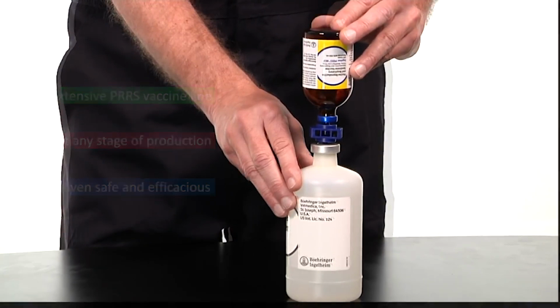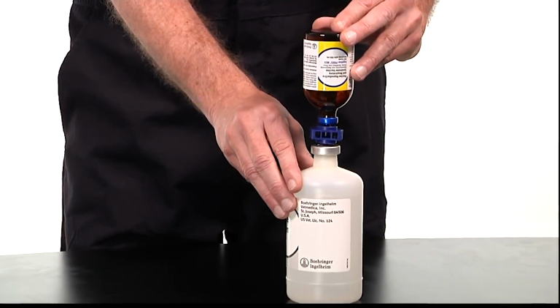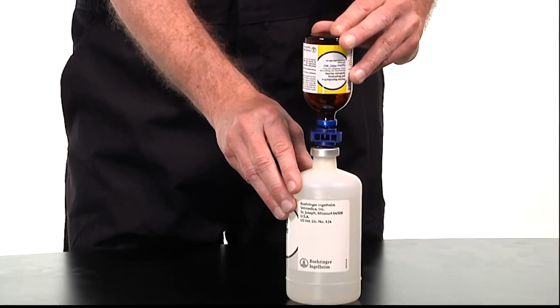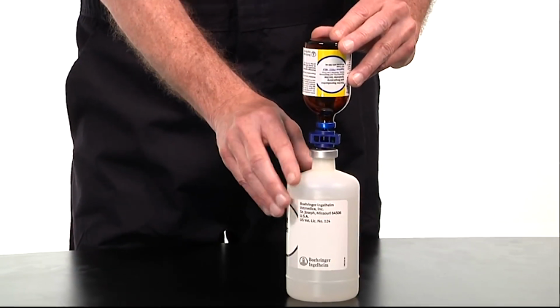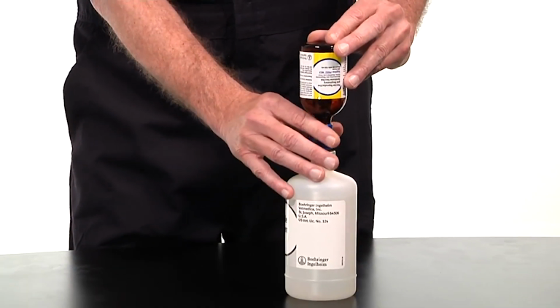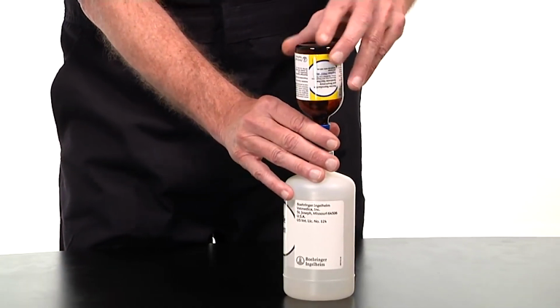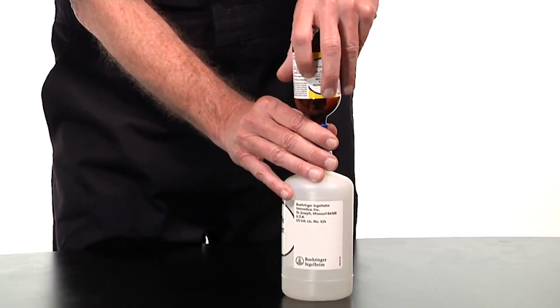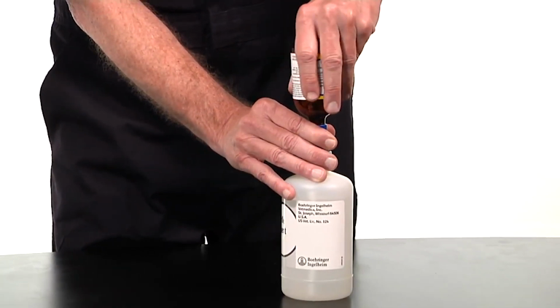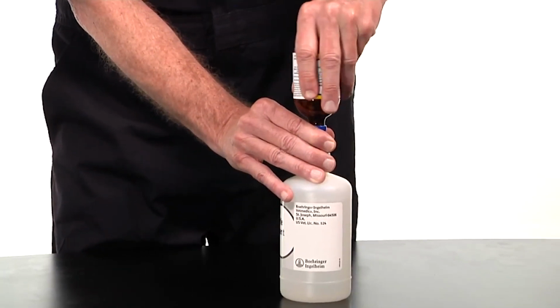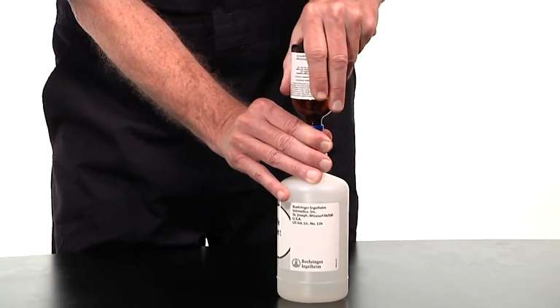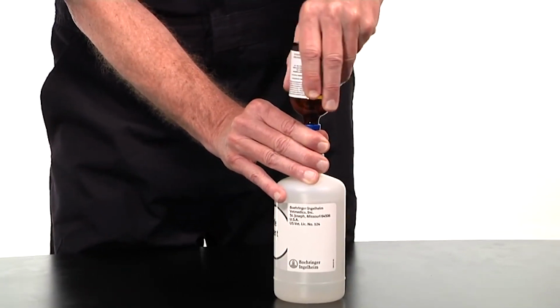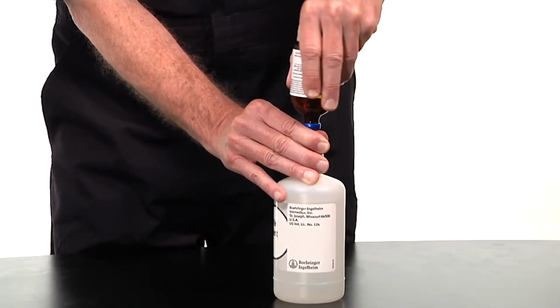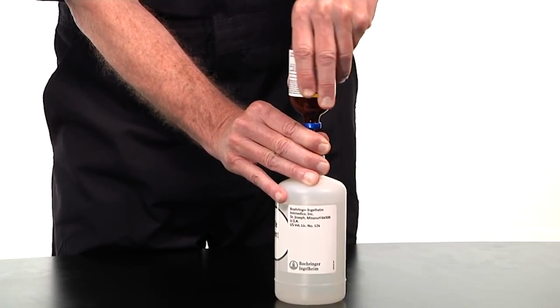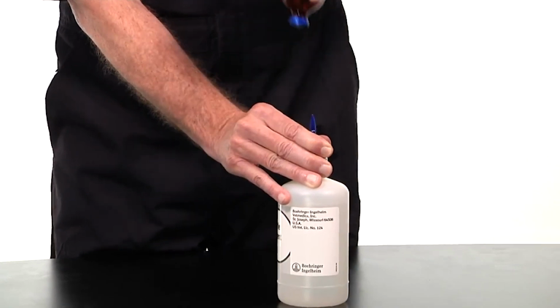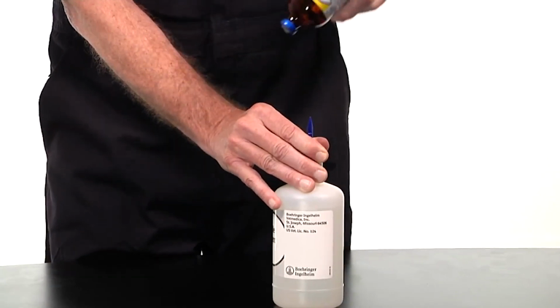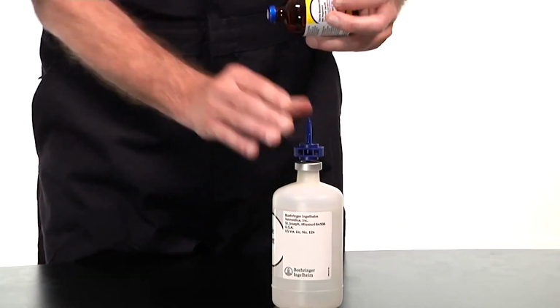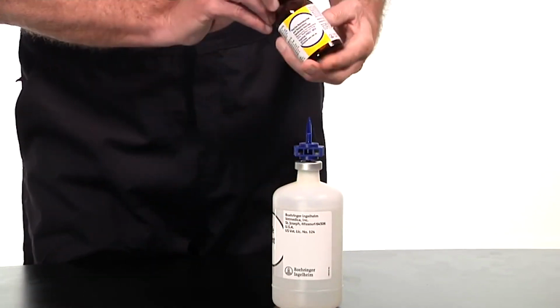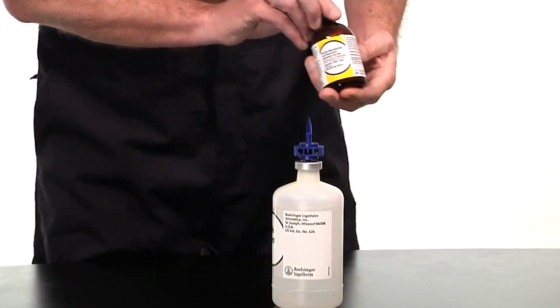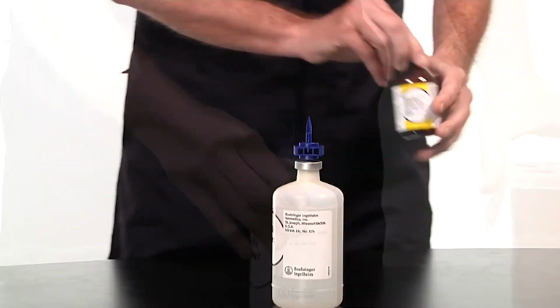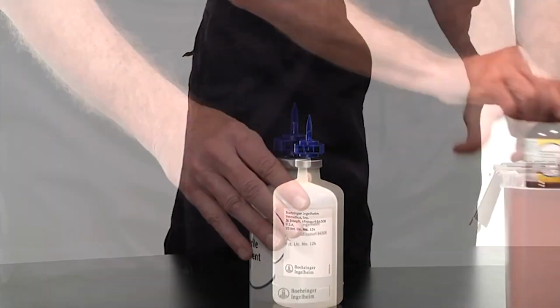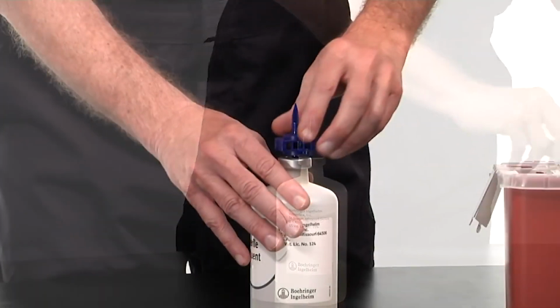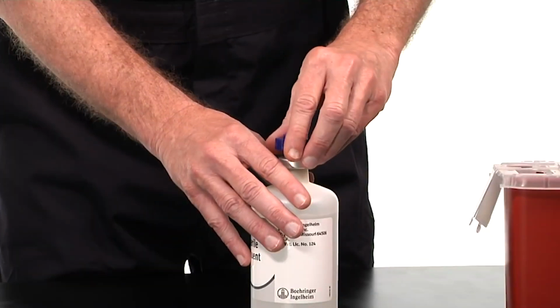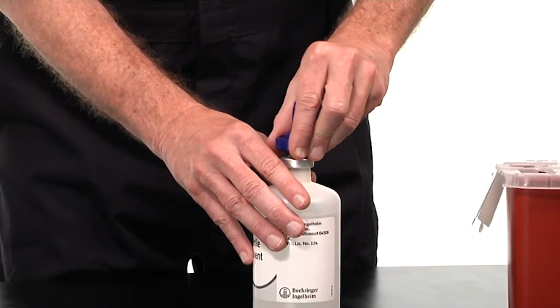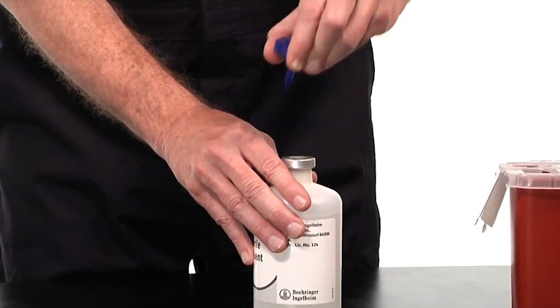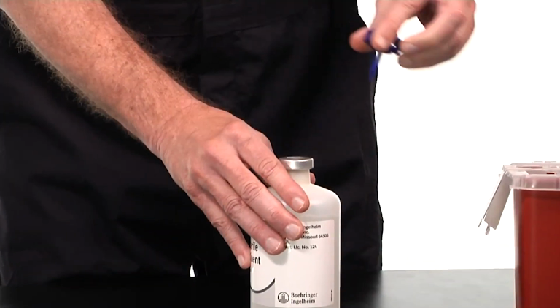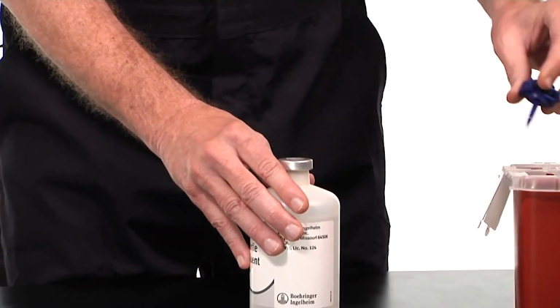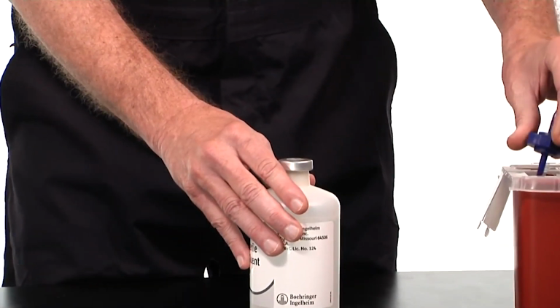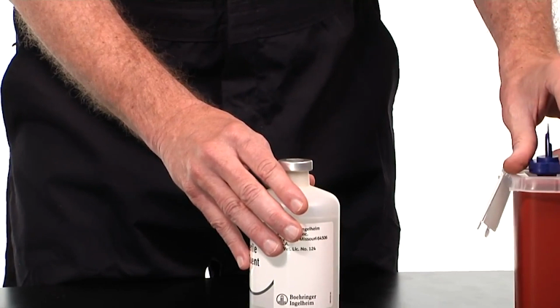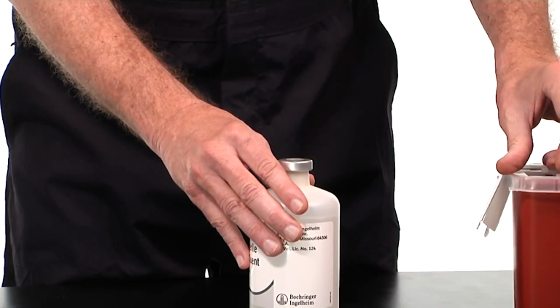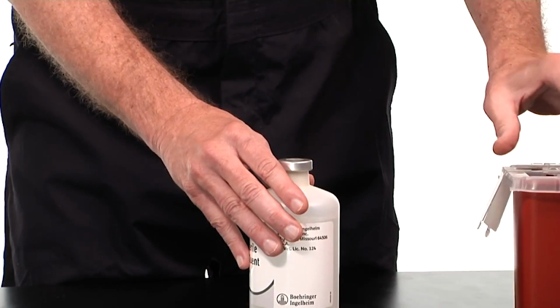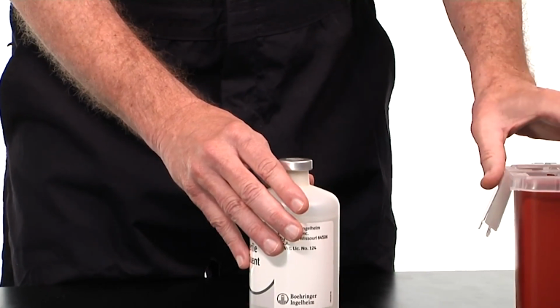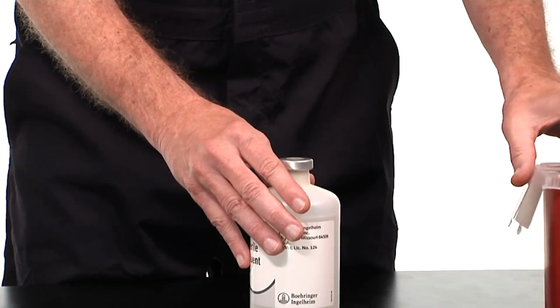When the transfer is complete, carefully remove the Ingelvac PERS bottle. Then carefully remove the transfer spike and dispose of it into an approved sharps container.